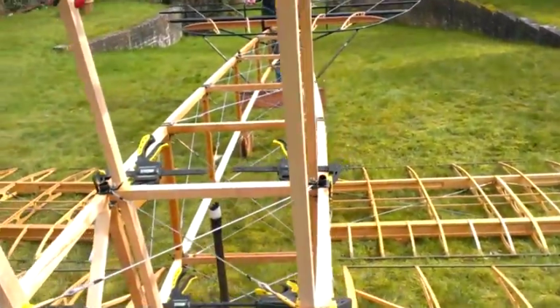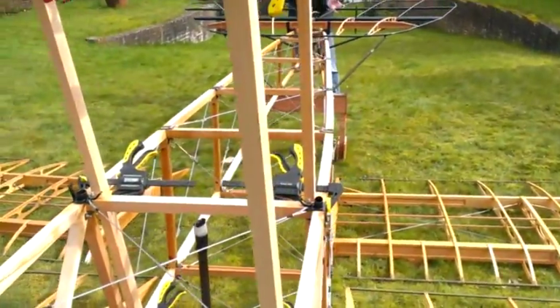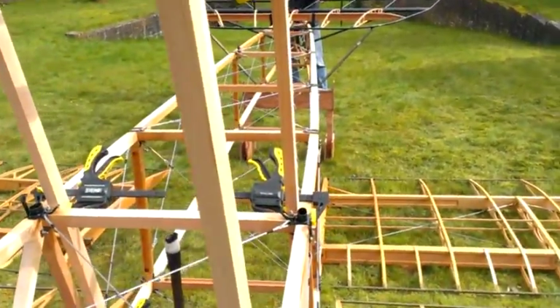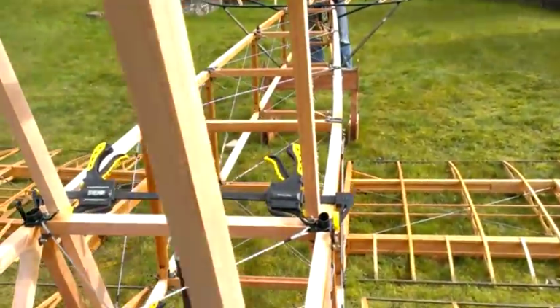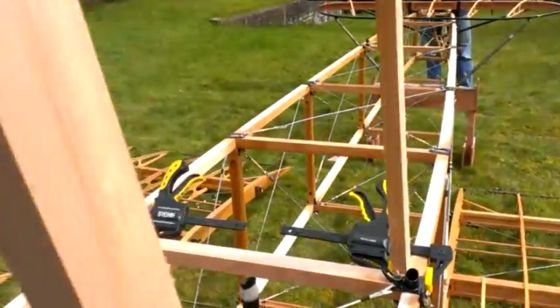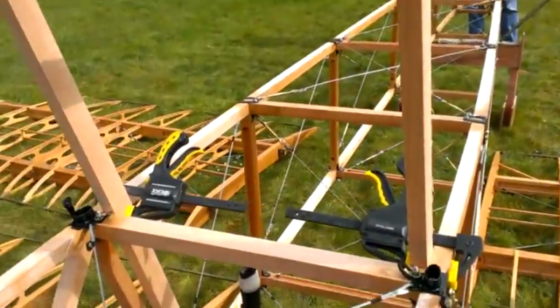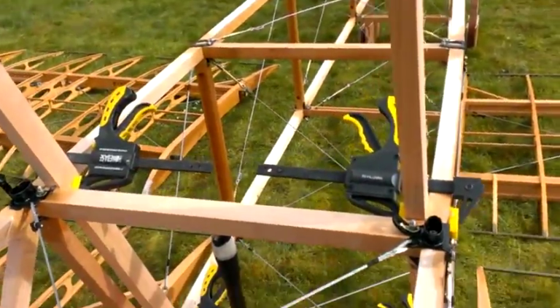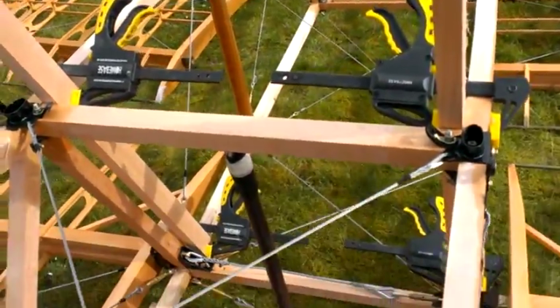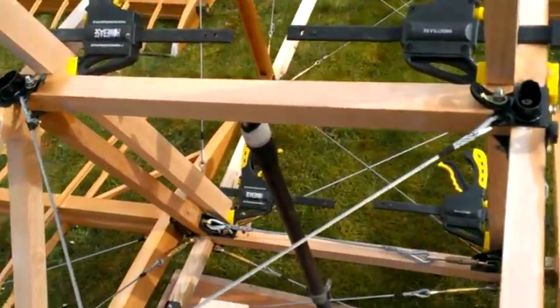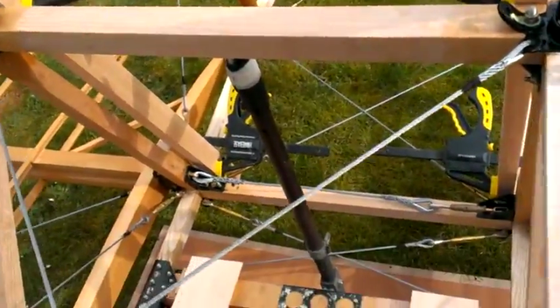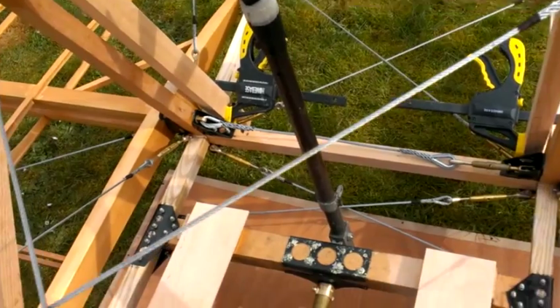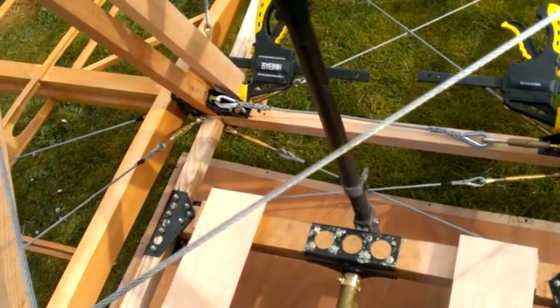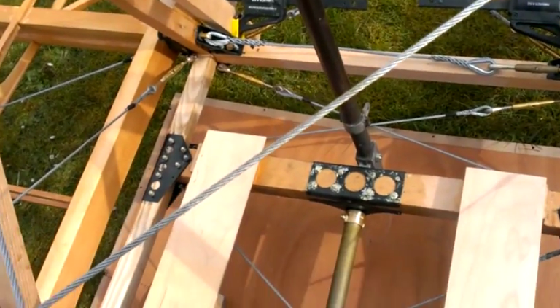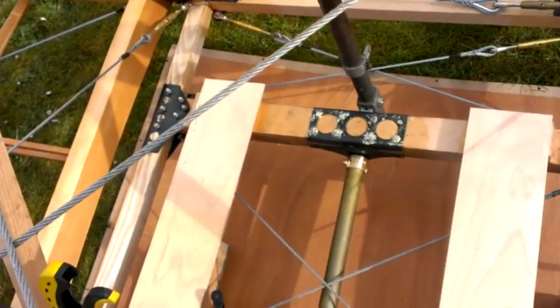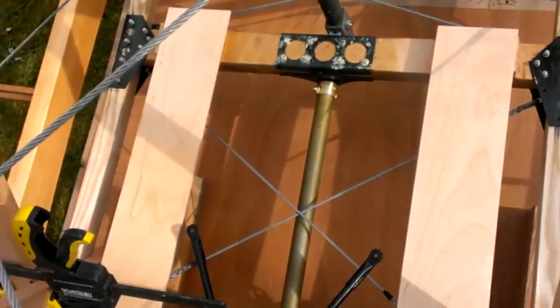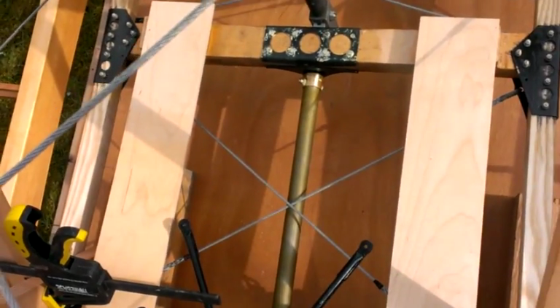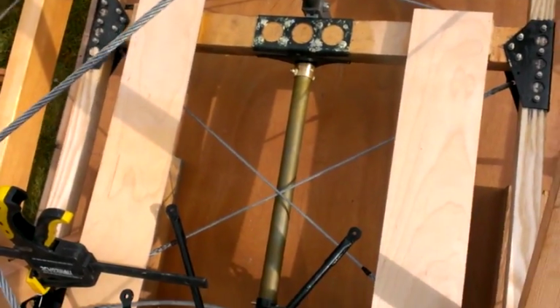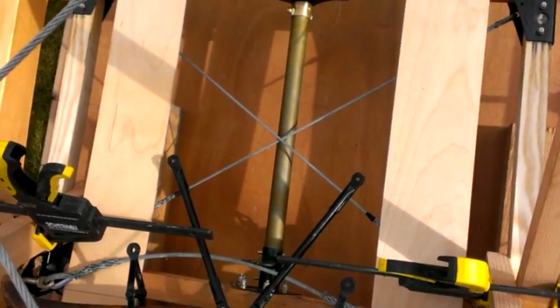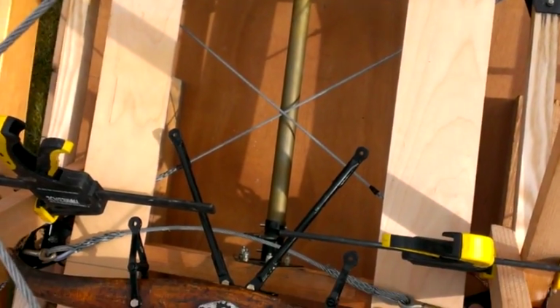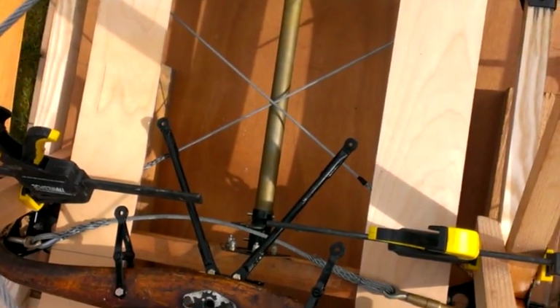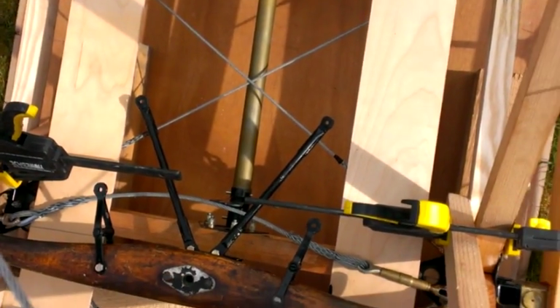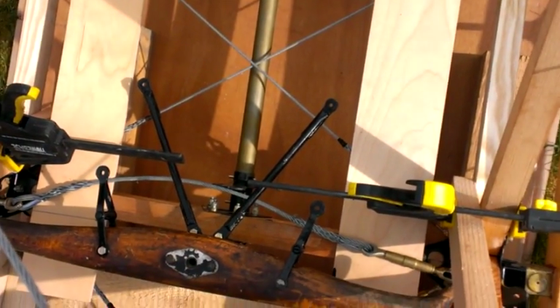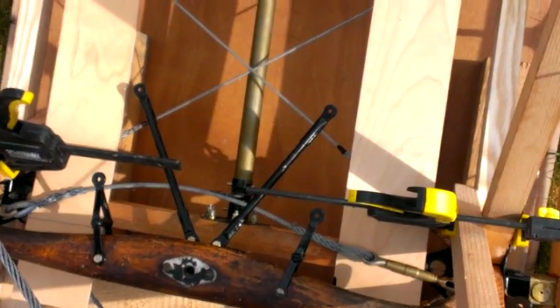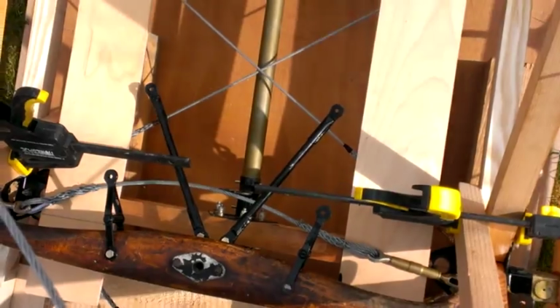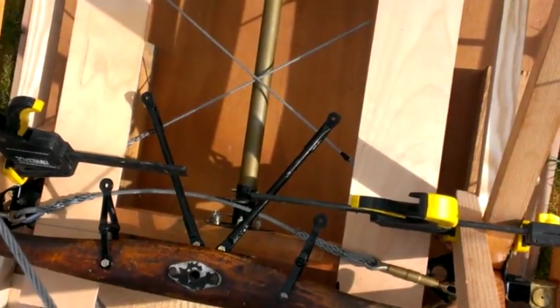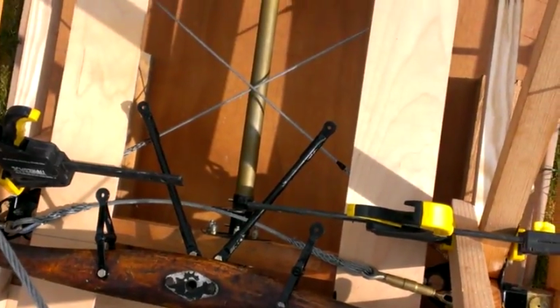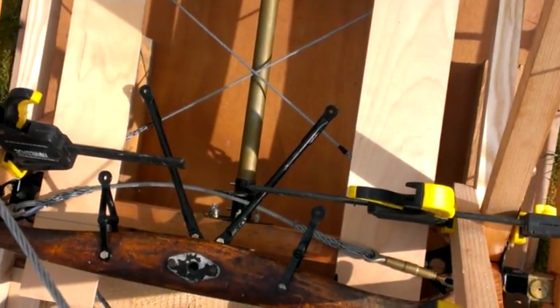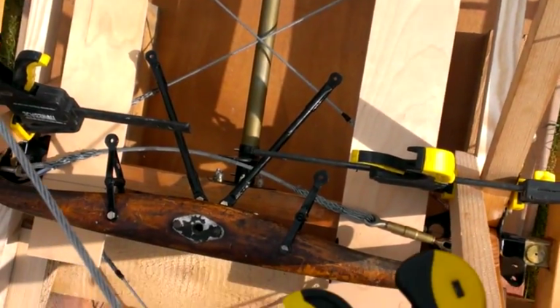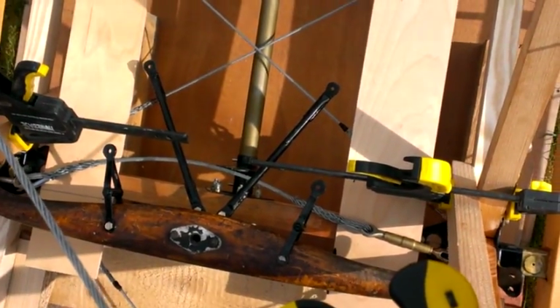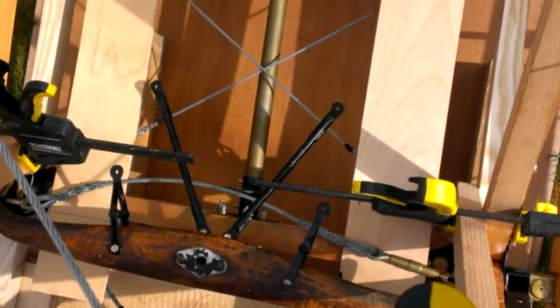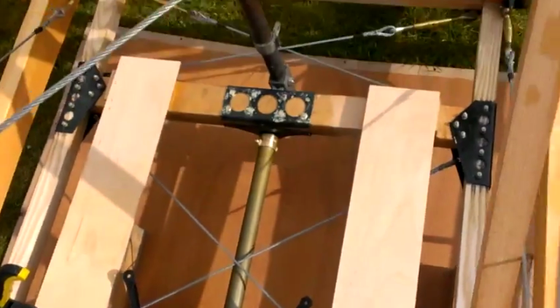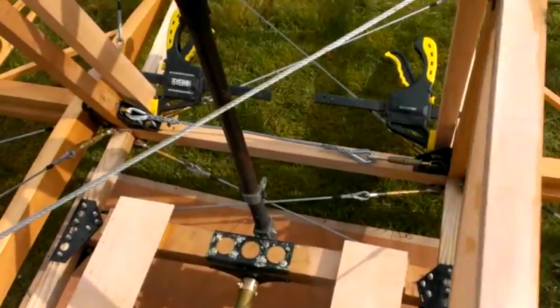We mustn't forget to sort out the business of the conflict of the cable down here with the rudder pedals — we need to work that one out.